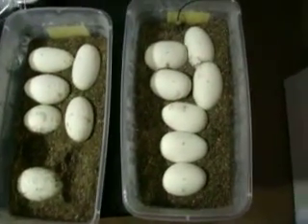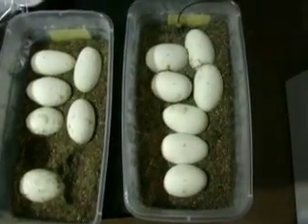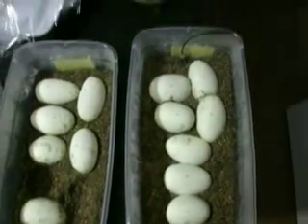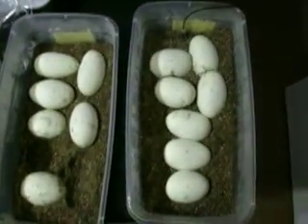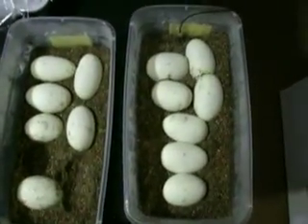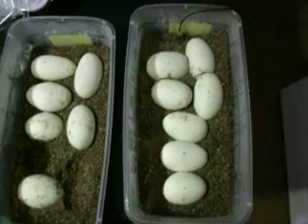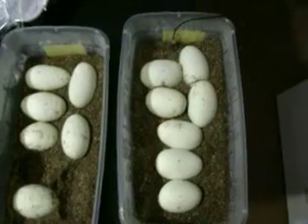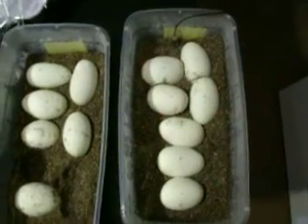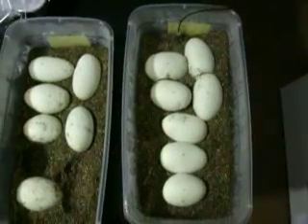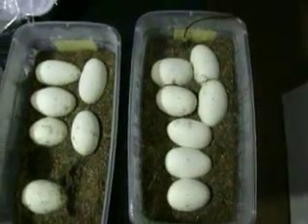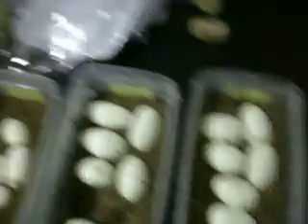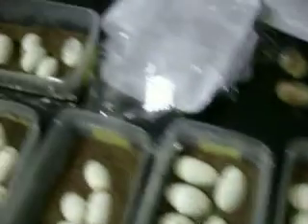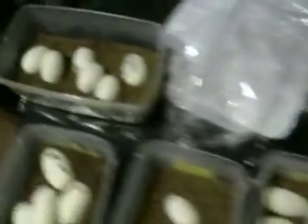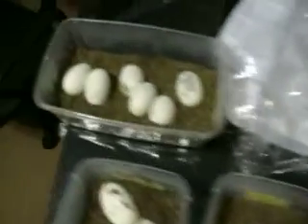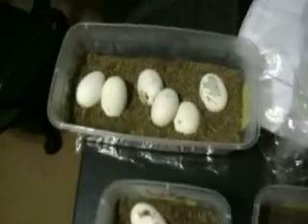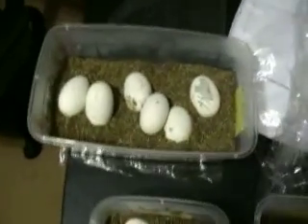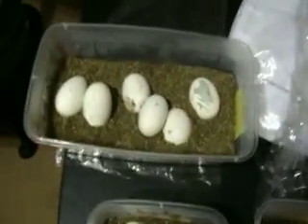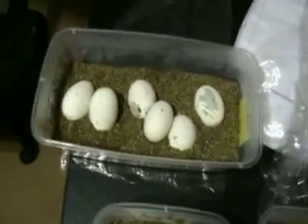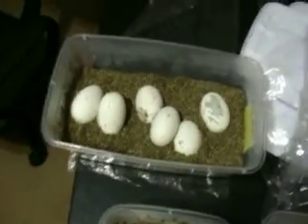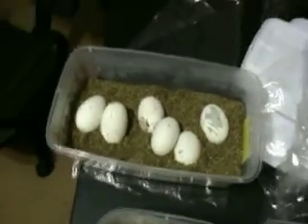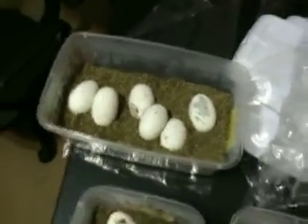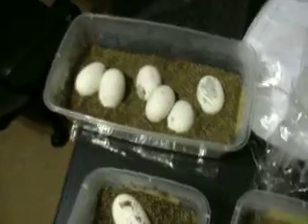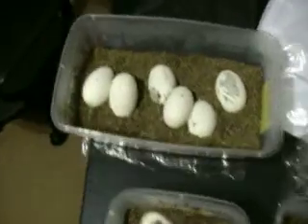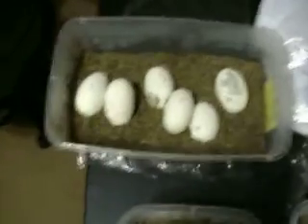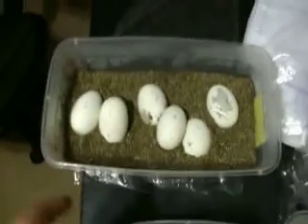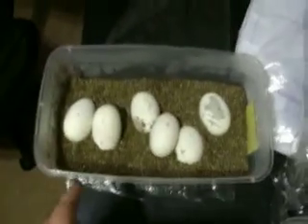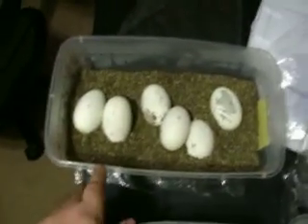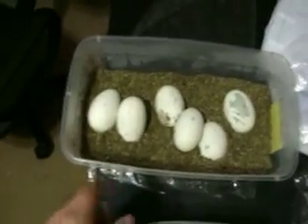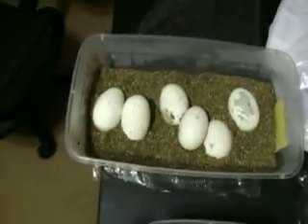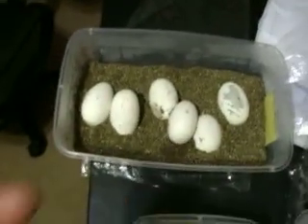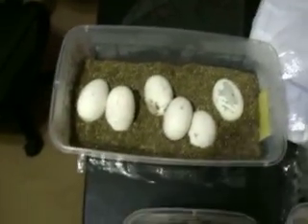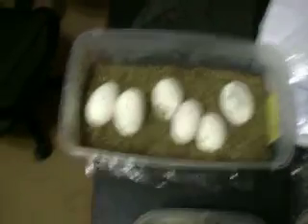And then this last one was the spider bred to the lesser. So hopefully I get some lesser bees out of this one. I get some kingpins out of this one. I actually bred the pin to a pastel too, so I might get lemon blast out of that.